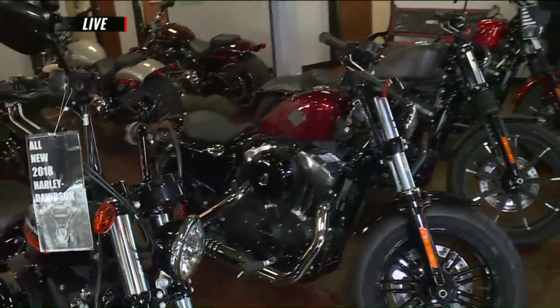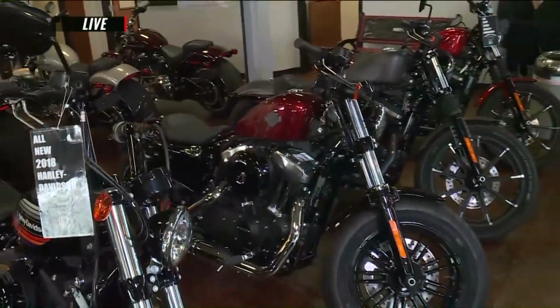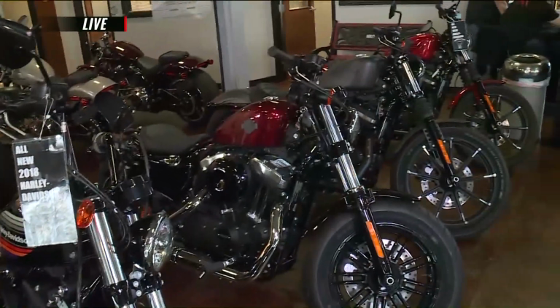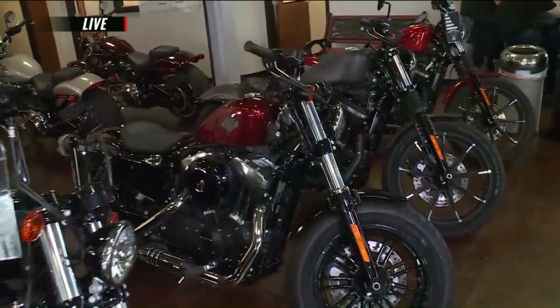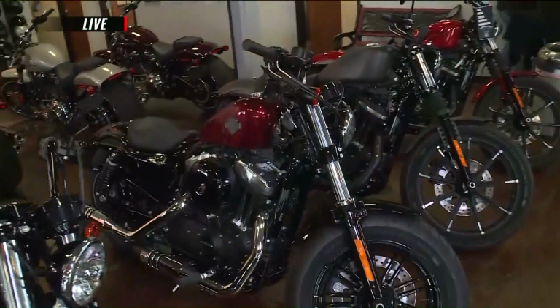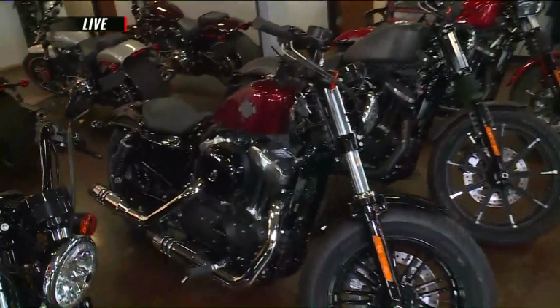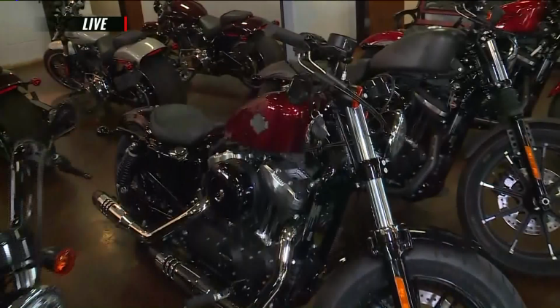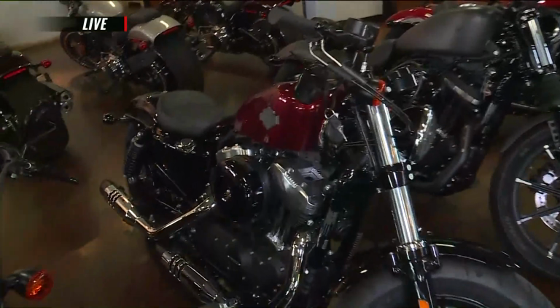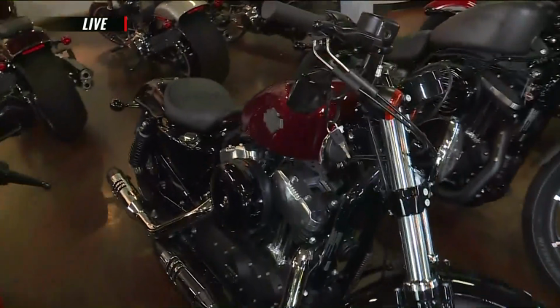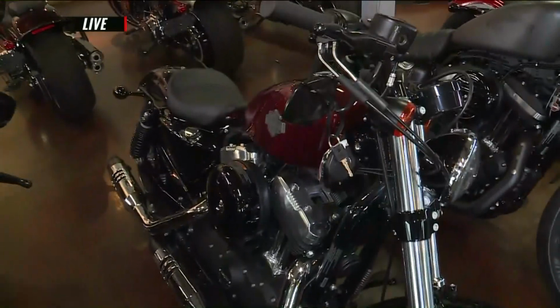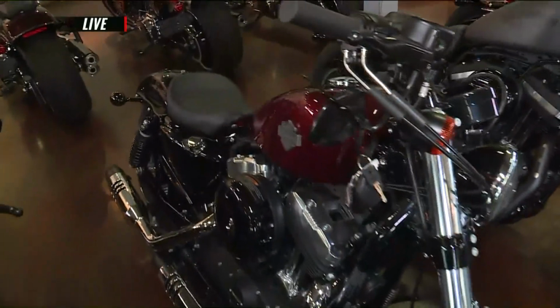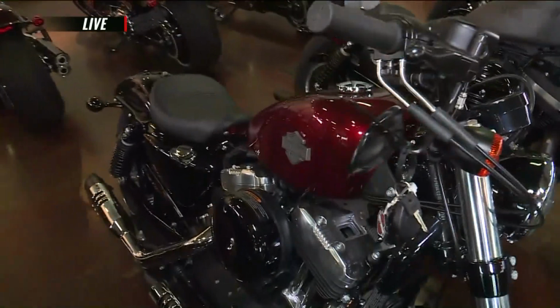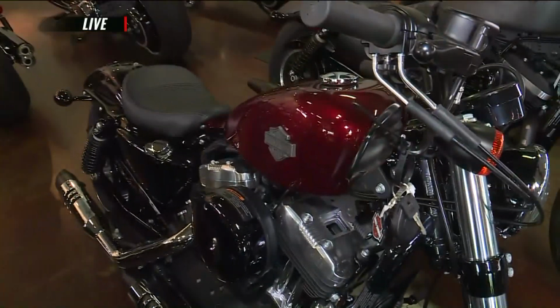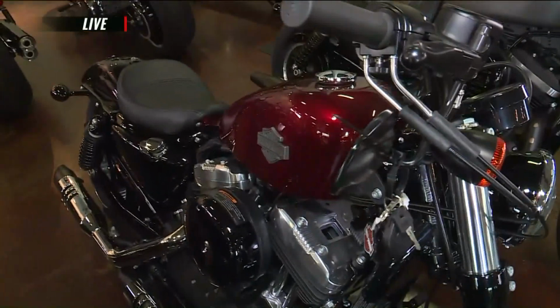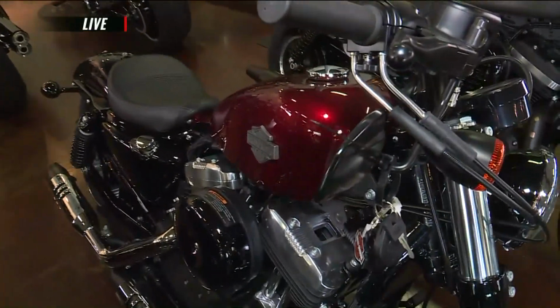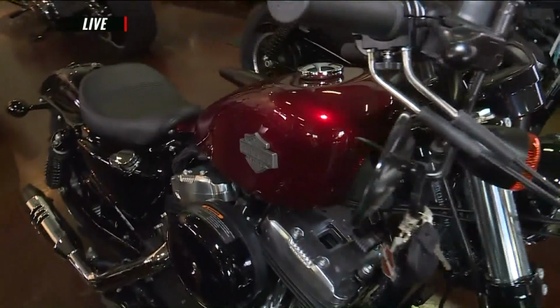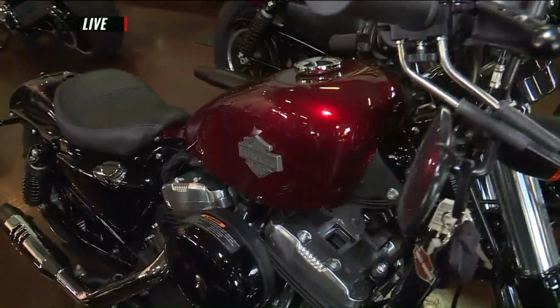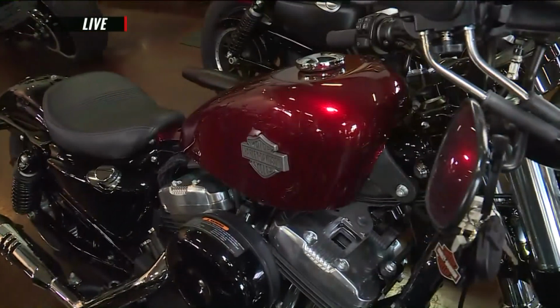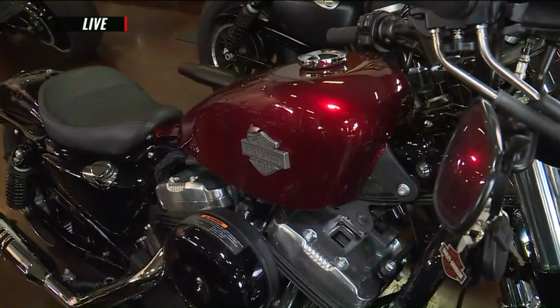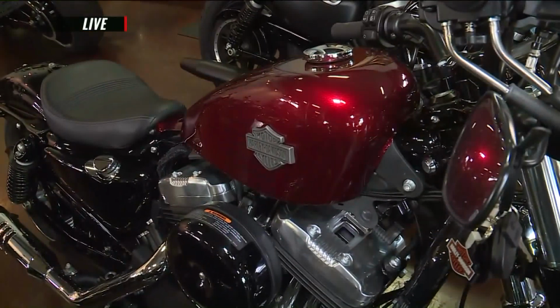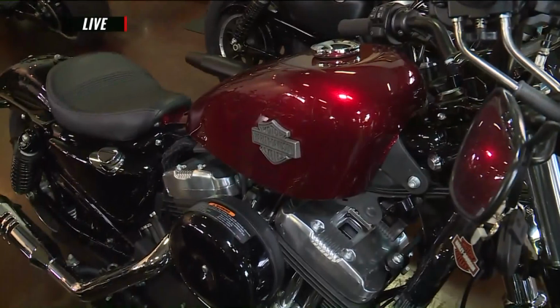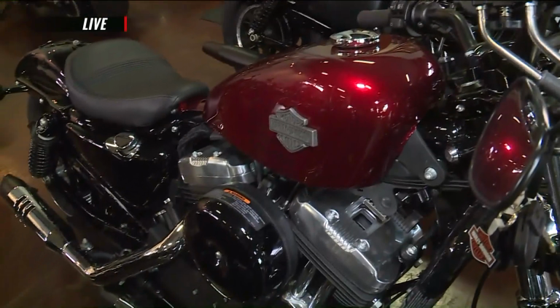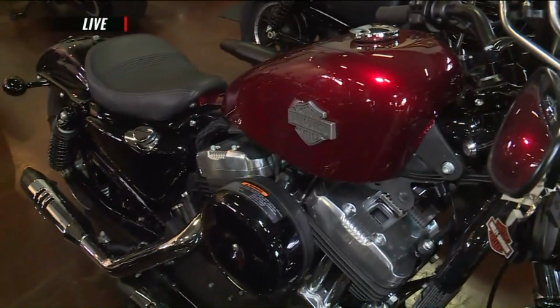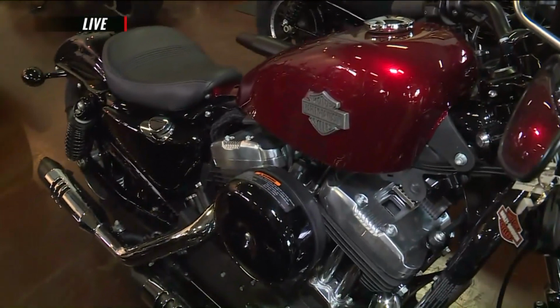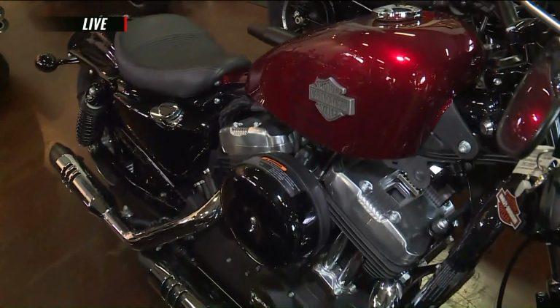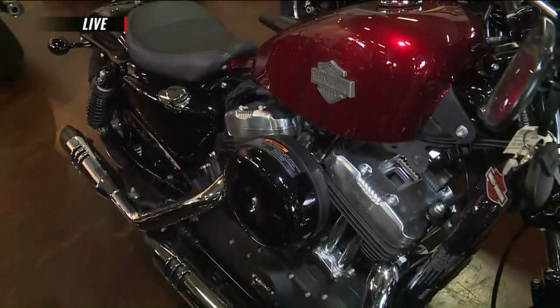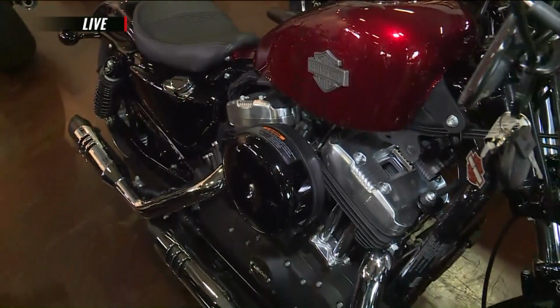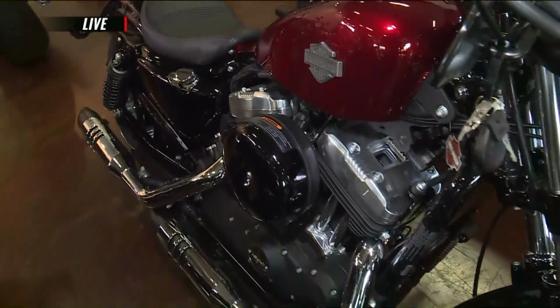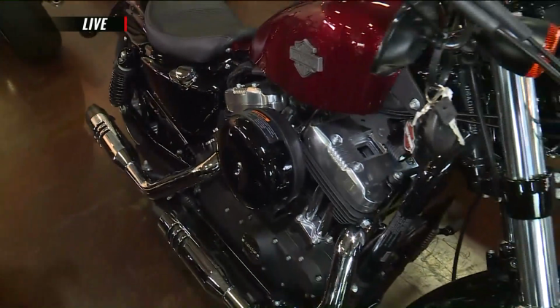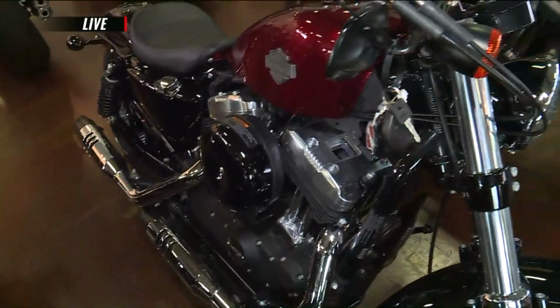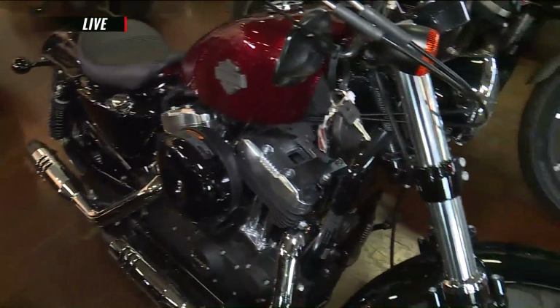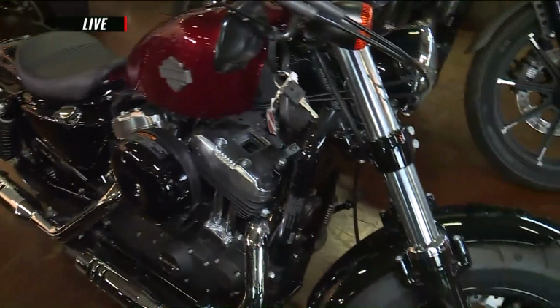We also have something over here with a little pop of color — that's the 48 Standard. A little bit different; it doesn't have quite the accessories that the Special has on it, but it's a great motorcycle. It definitely gets the job done.